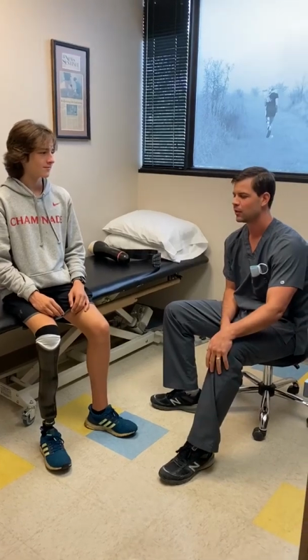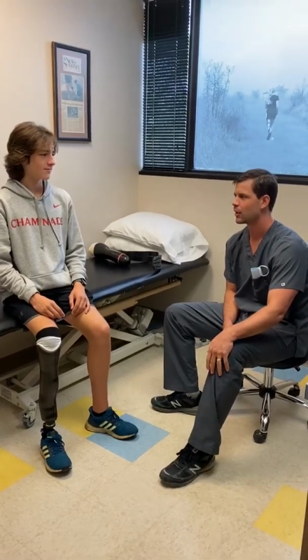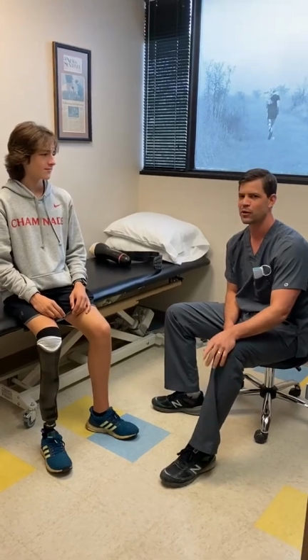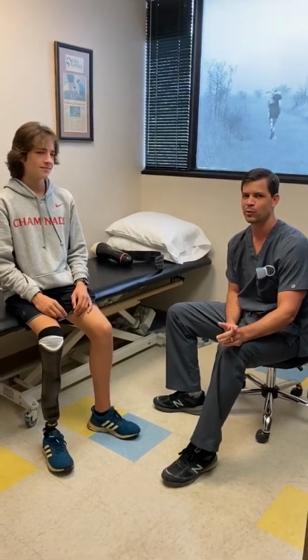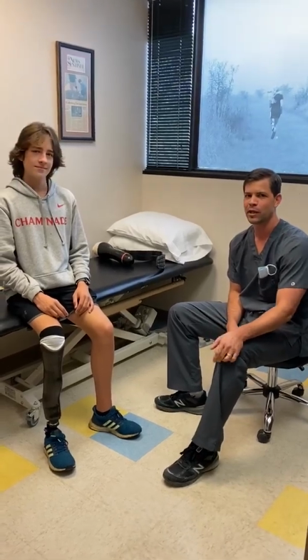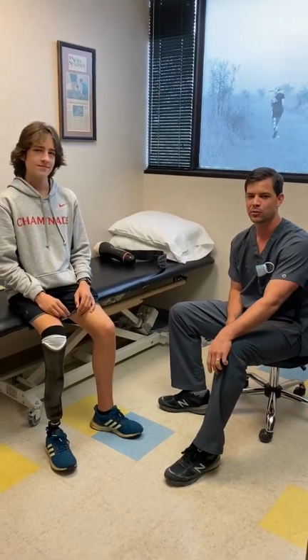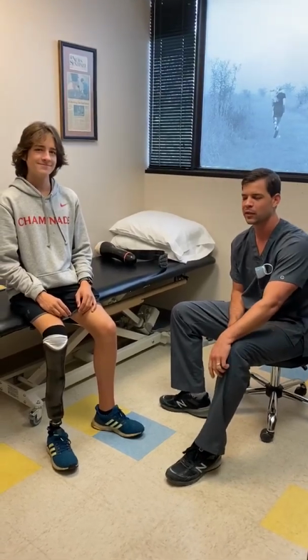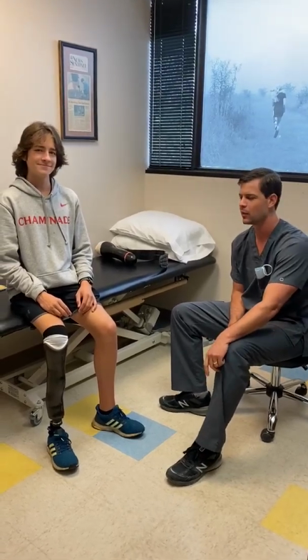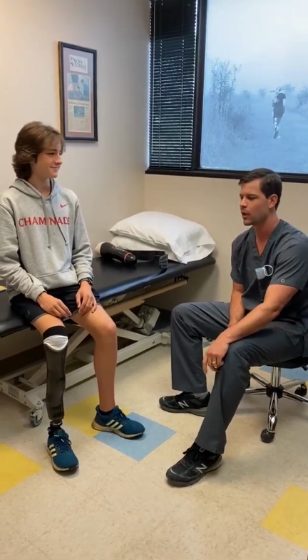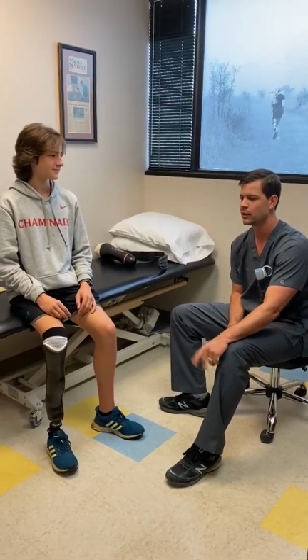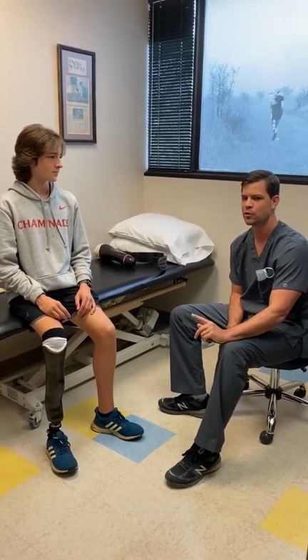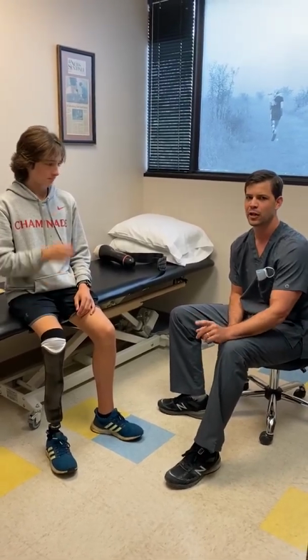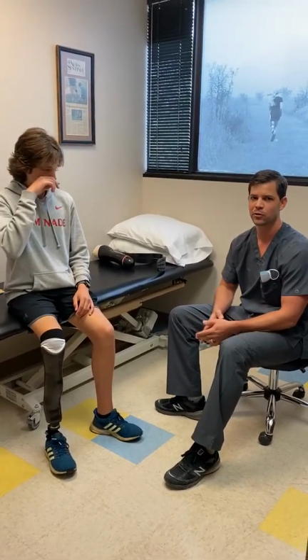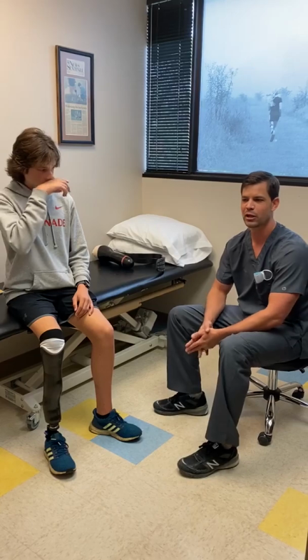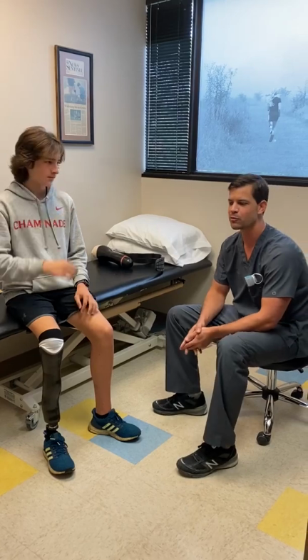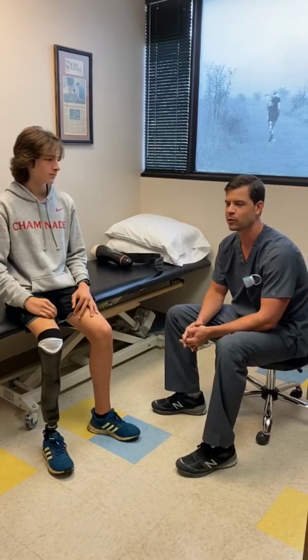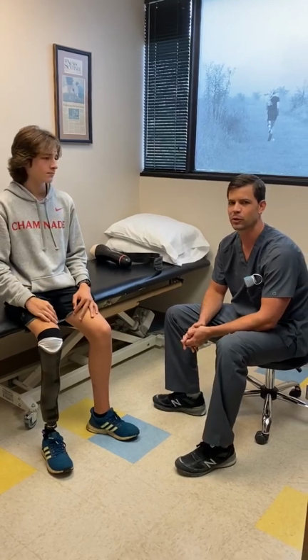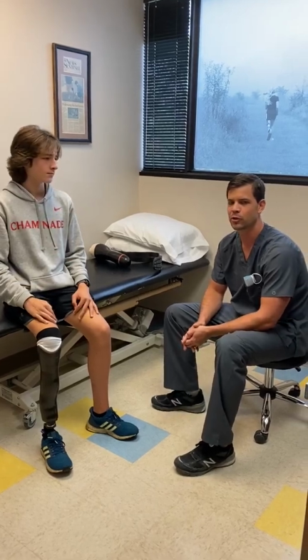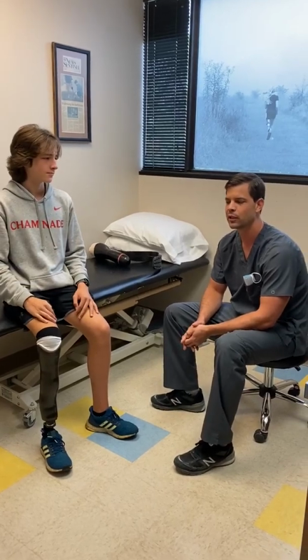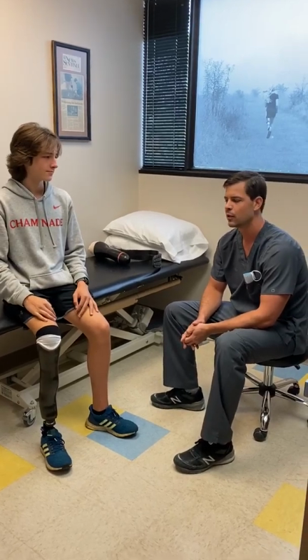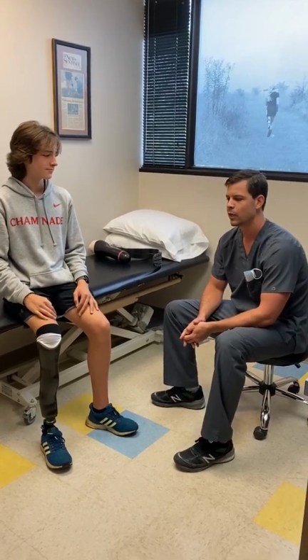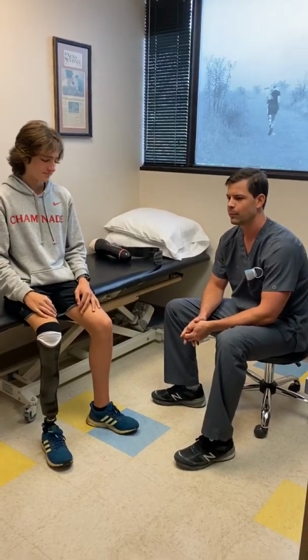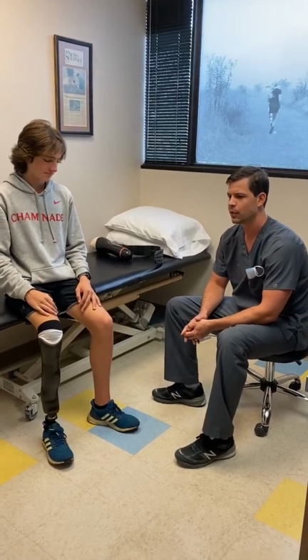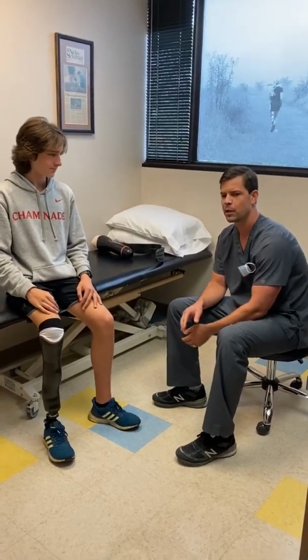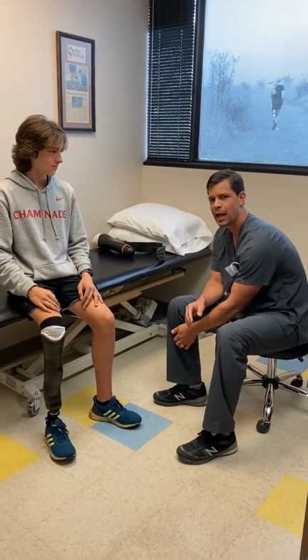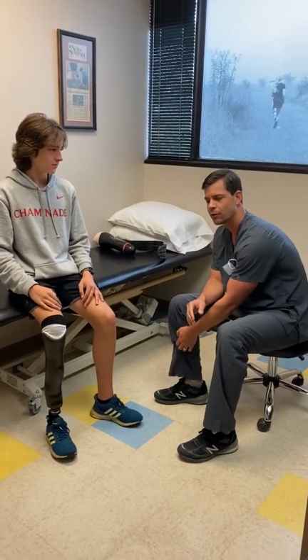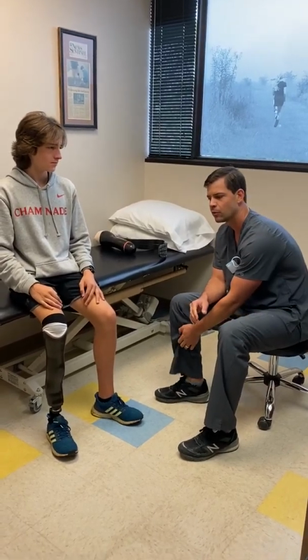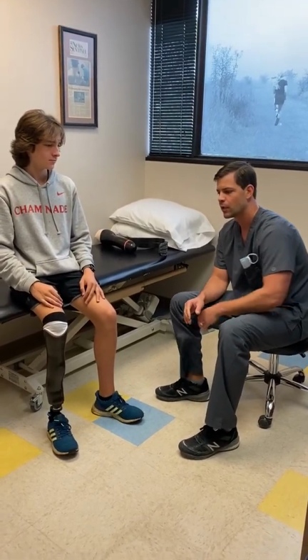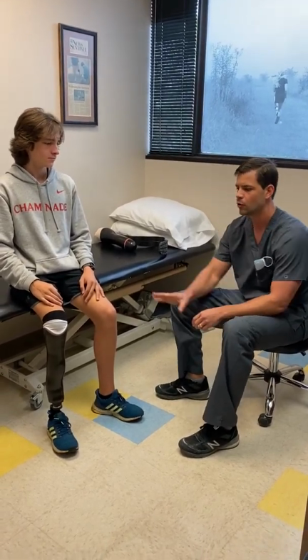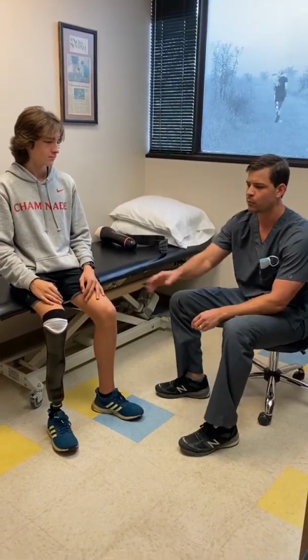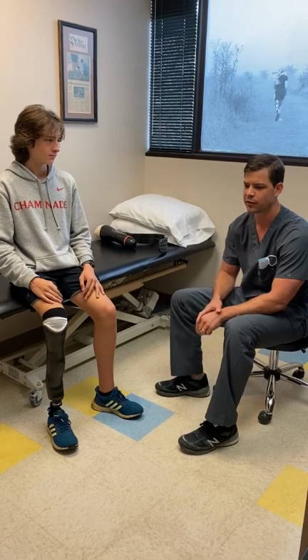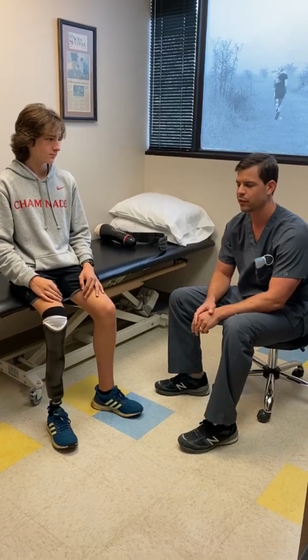All right guys, we're finished up with Ryan this week. Ryan is a junior in high school and travels from St. Louis, Missouri. Ryan came in Monday afternoon to get a new prosthetic fit.